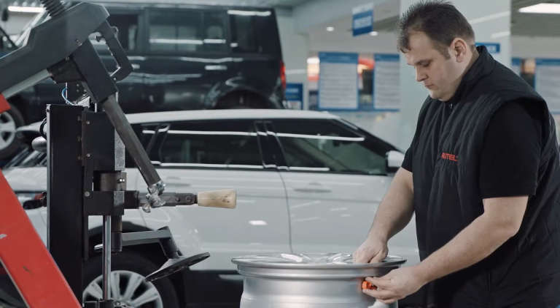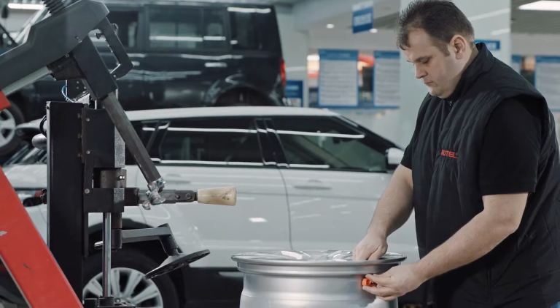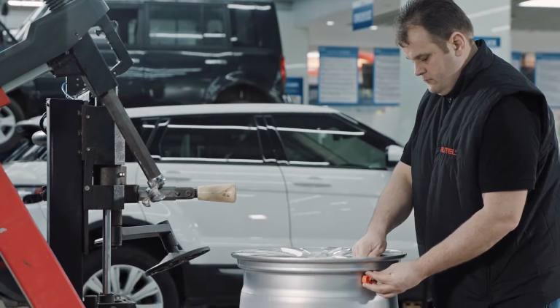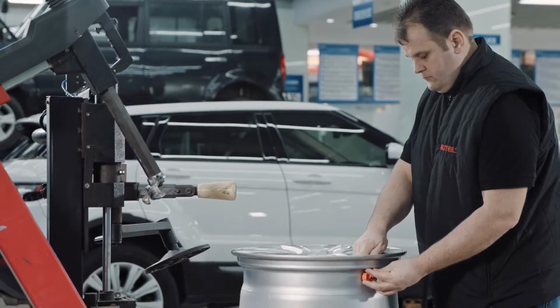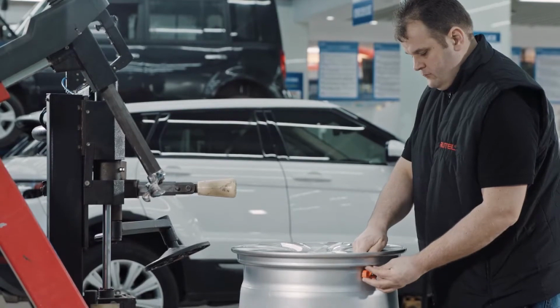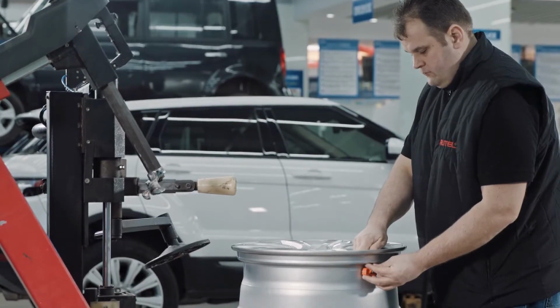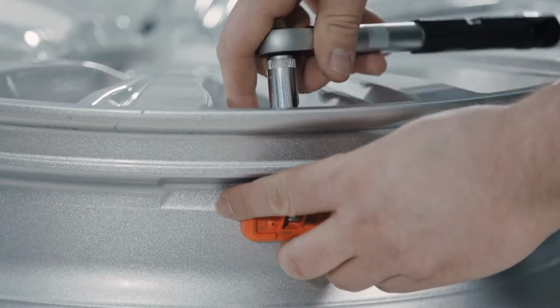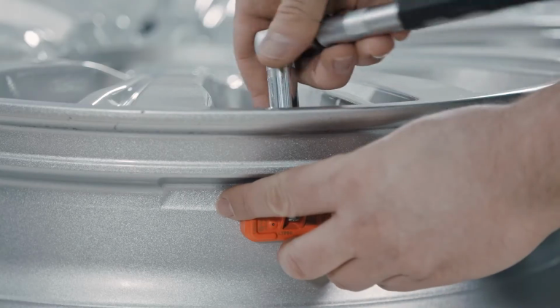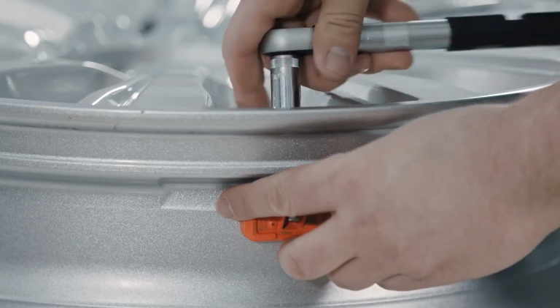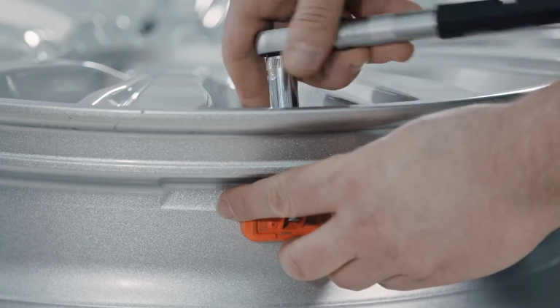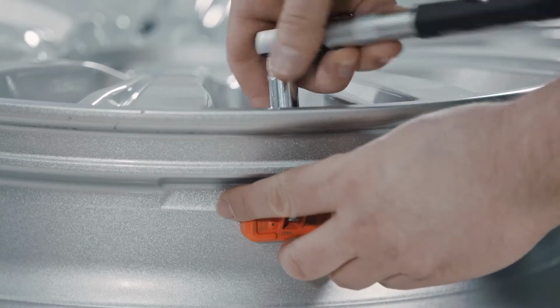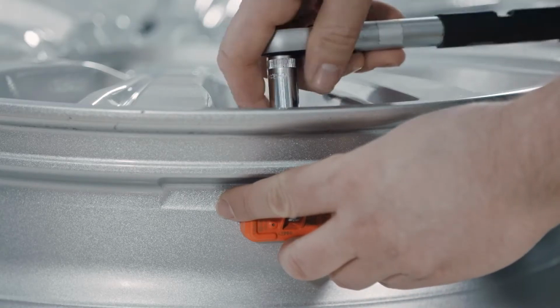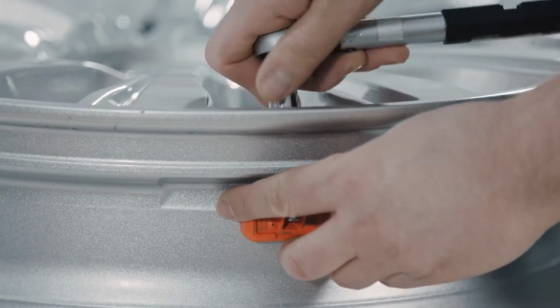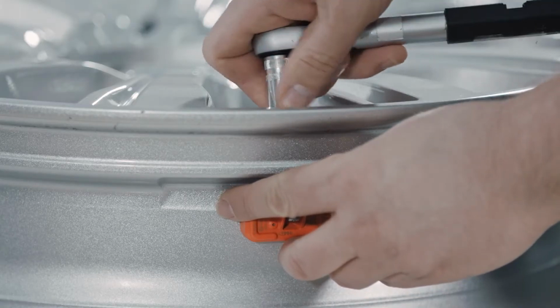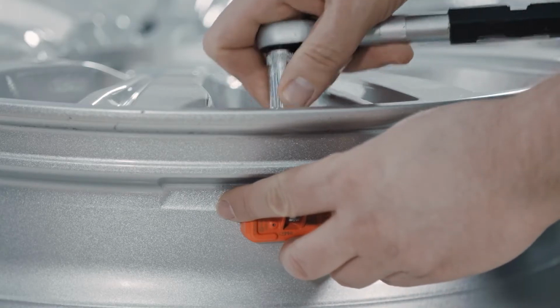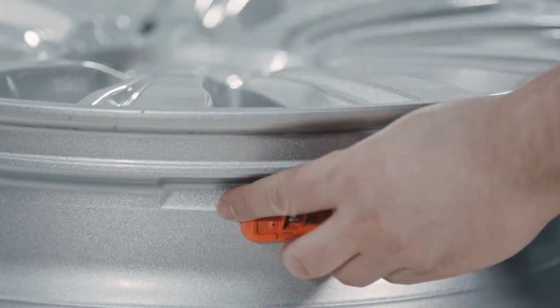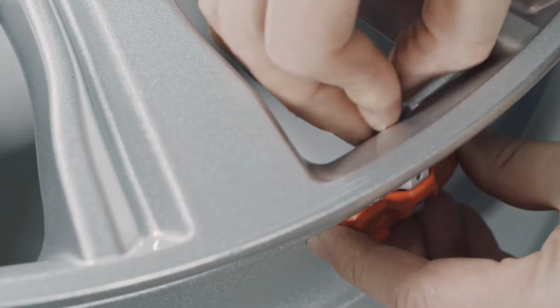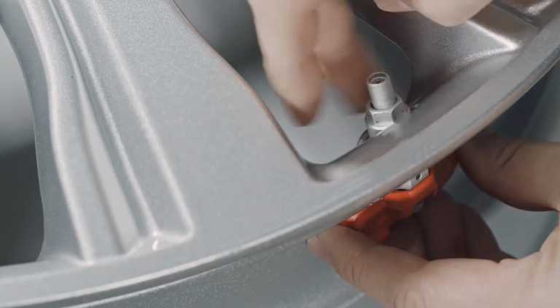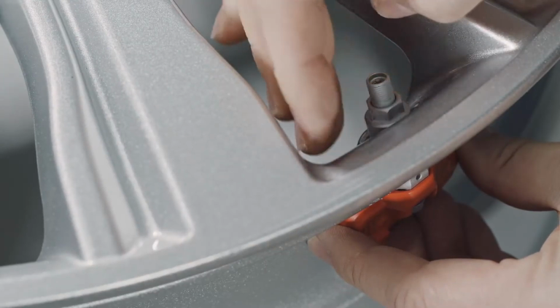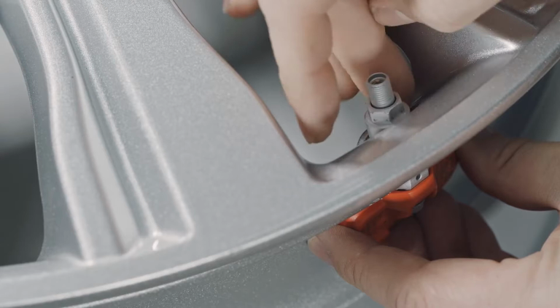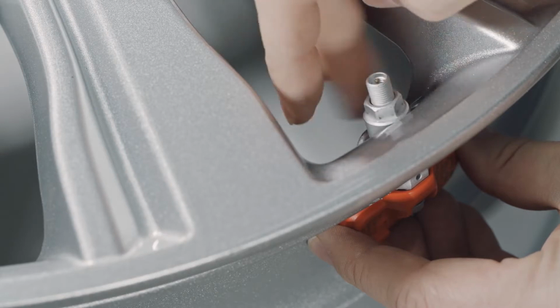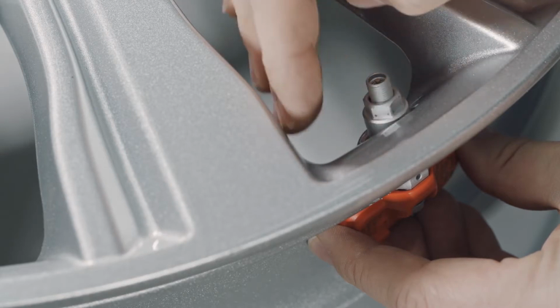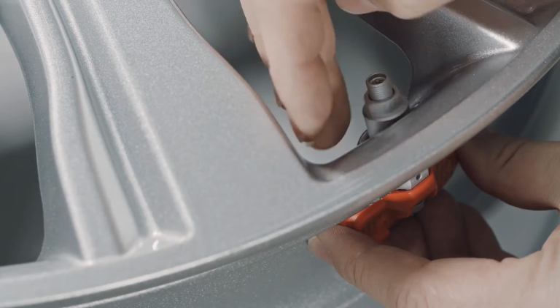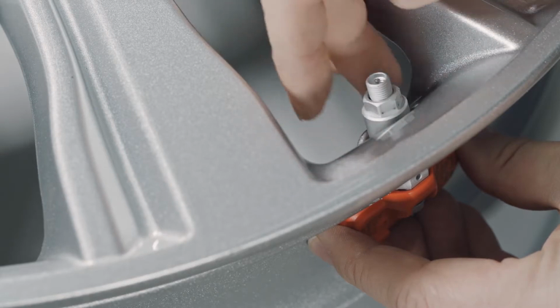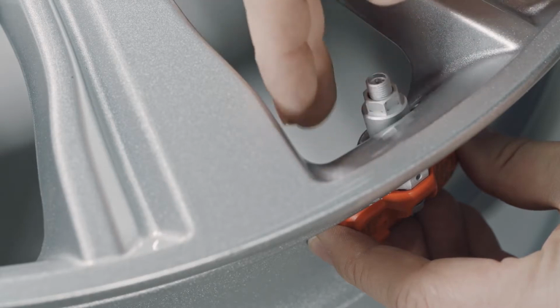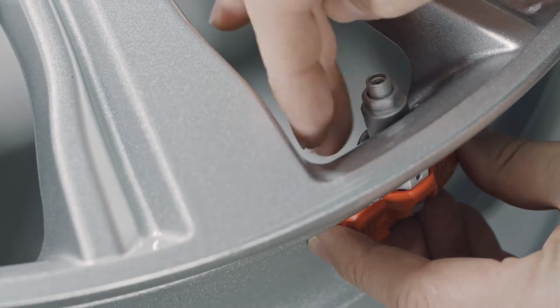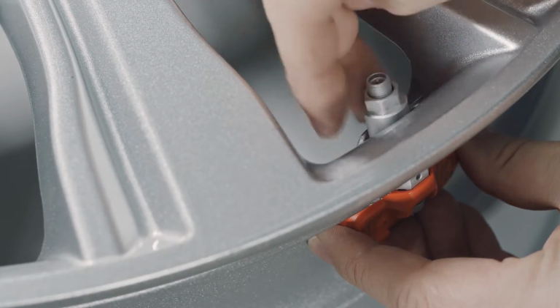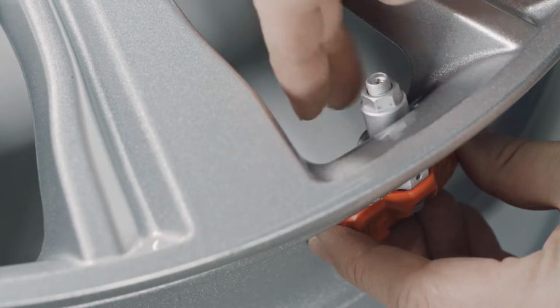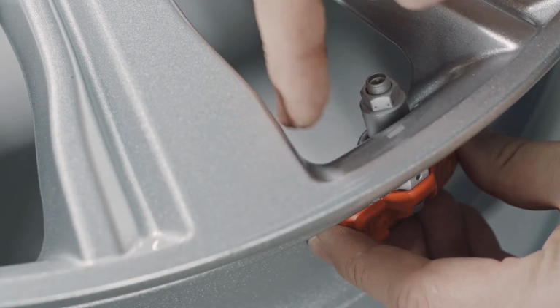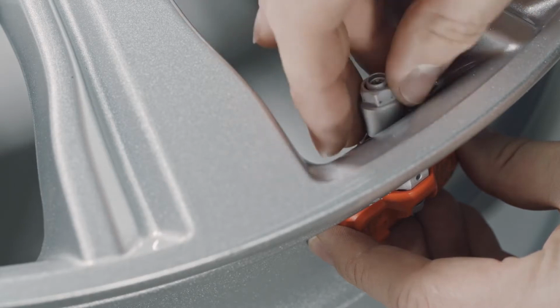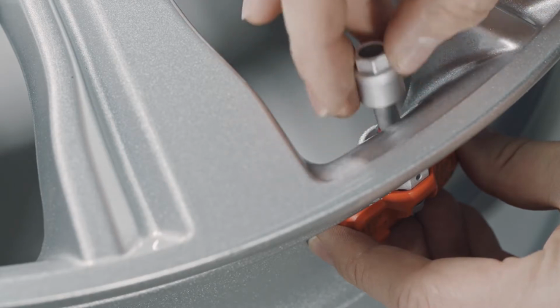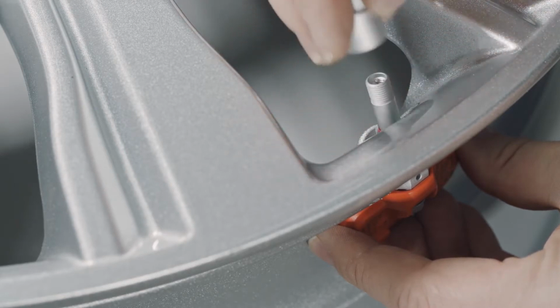To dismount the bolt-in metal stem sensor, remove the cap, screw nut, and washer from the valve stem, and then remove the sensor assembly from the rim.